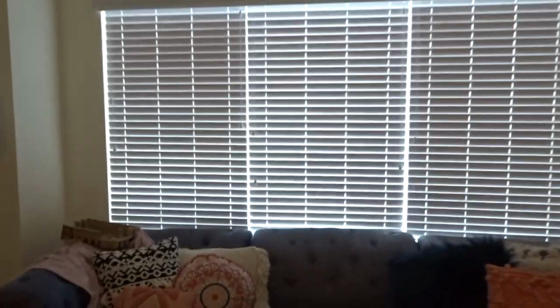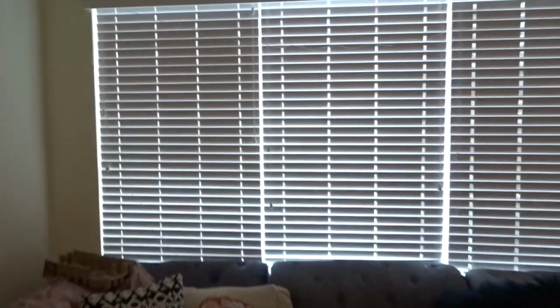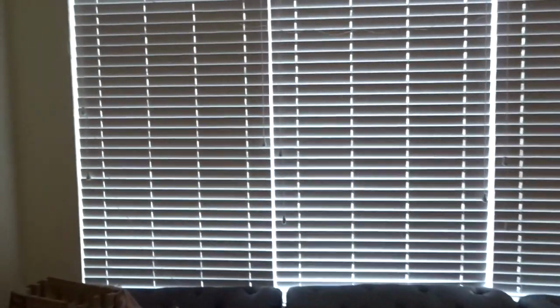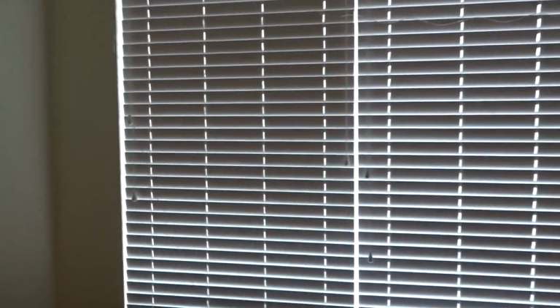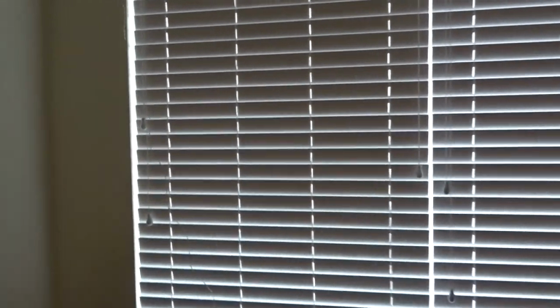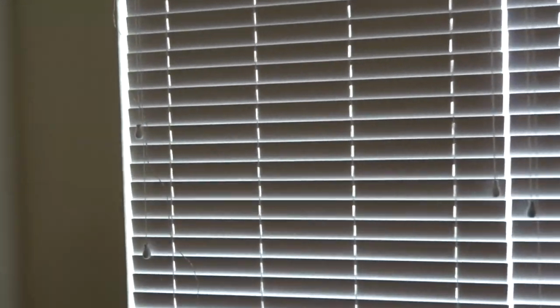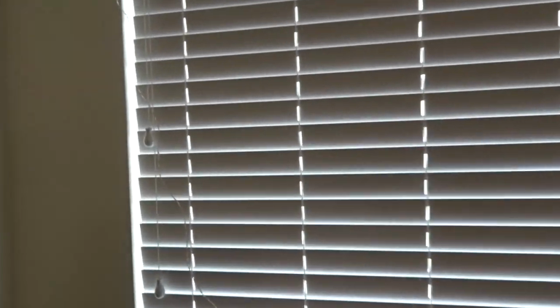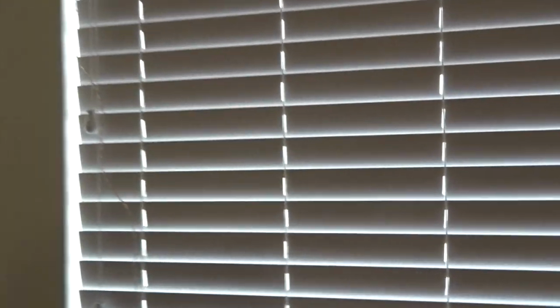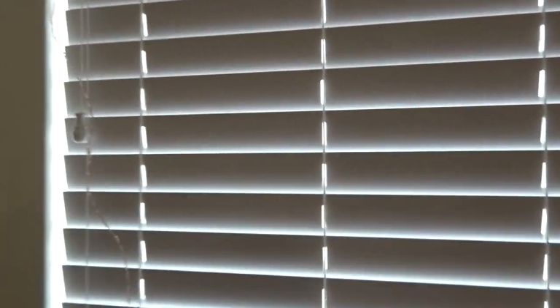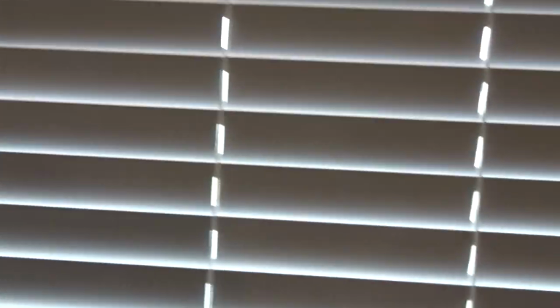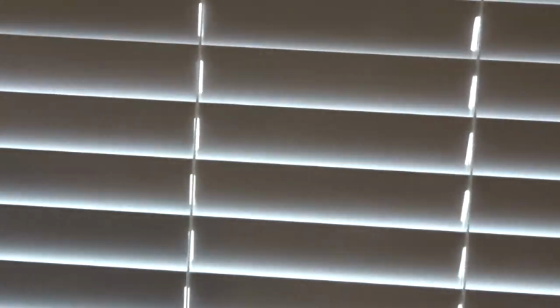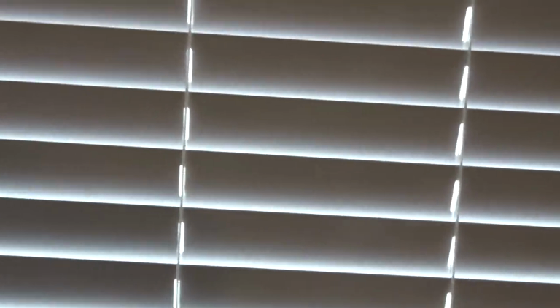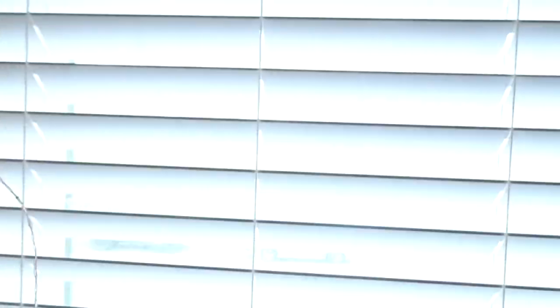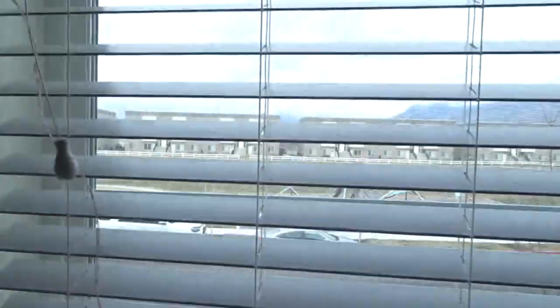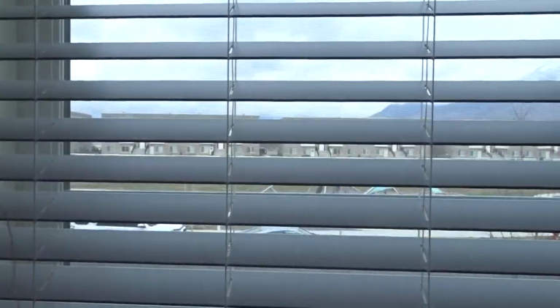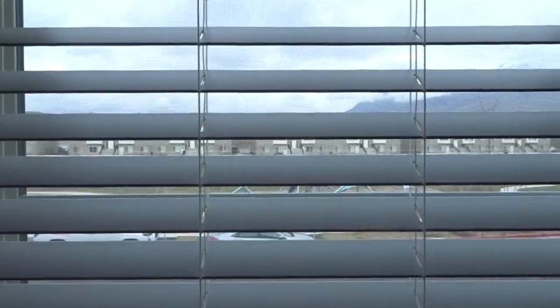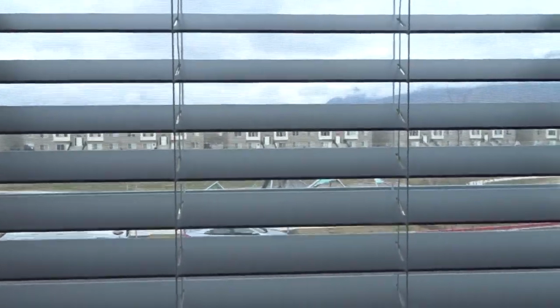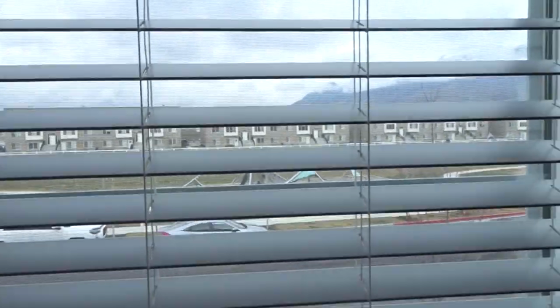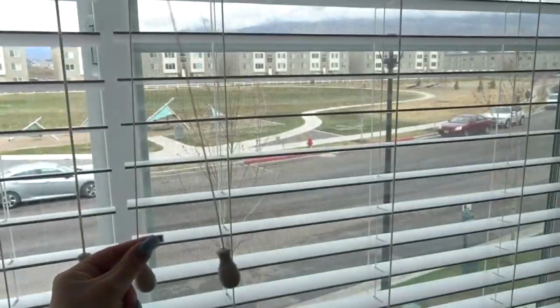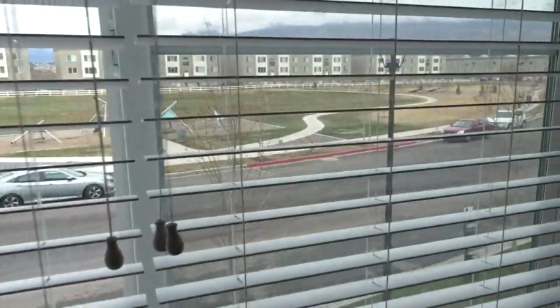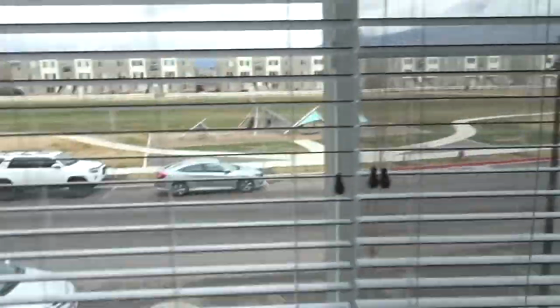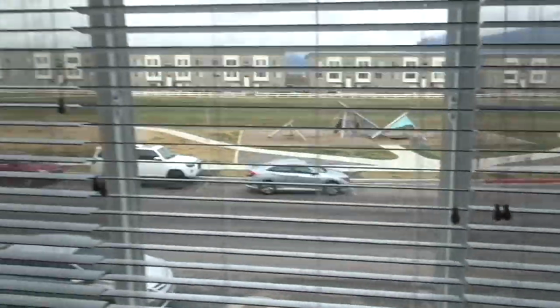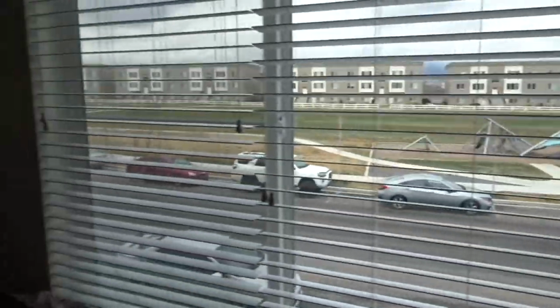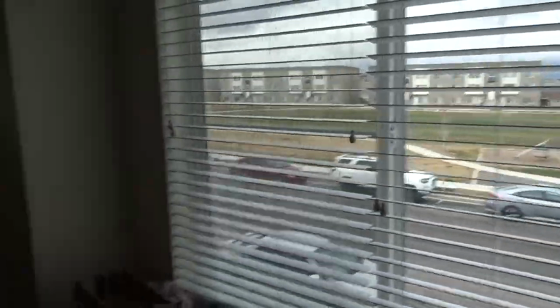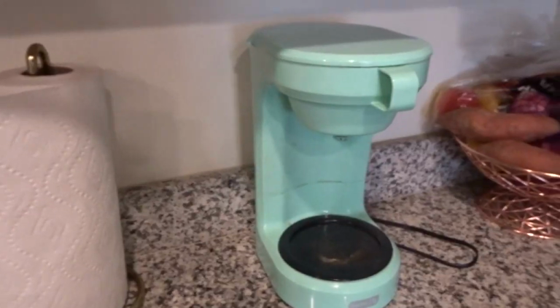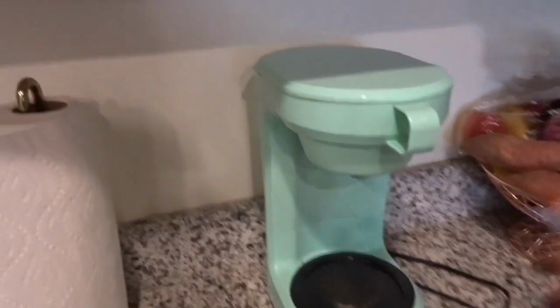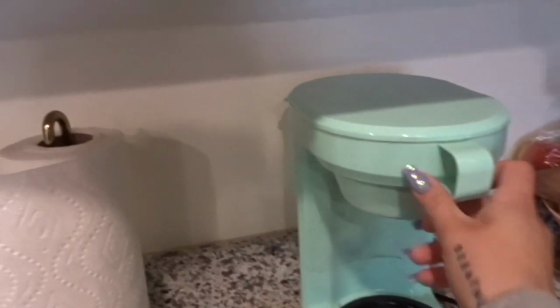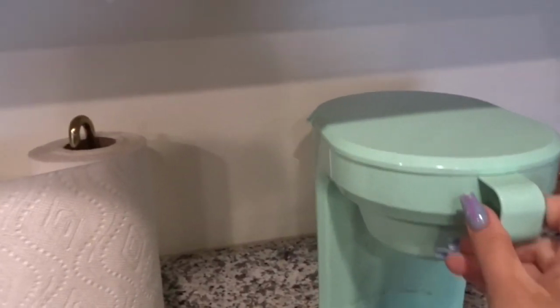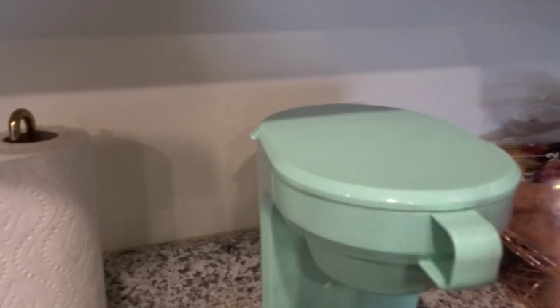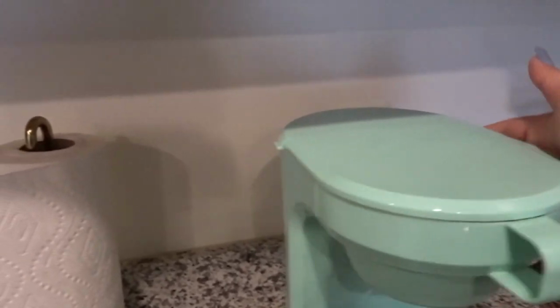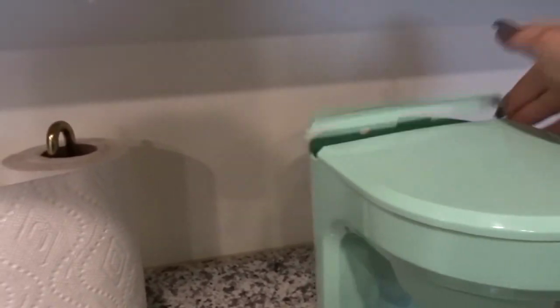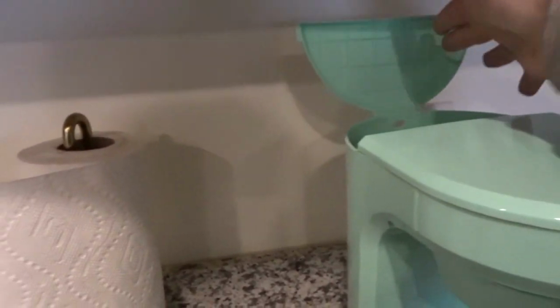First things first, I have got to open these windows and get us some natural light in this house. Beautiful. And I also need to get my coffee started.